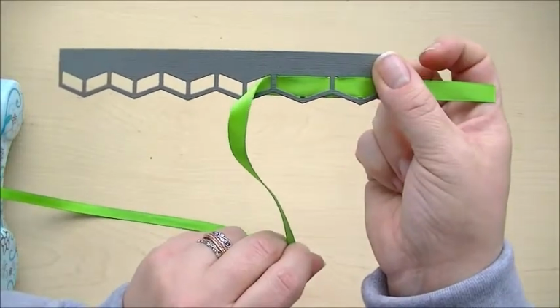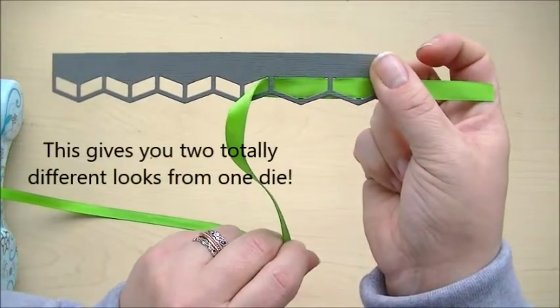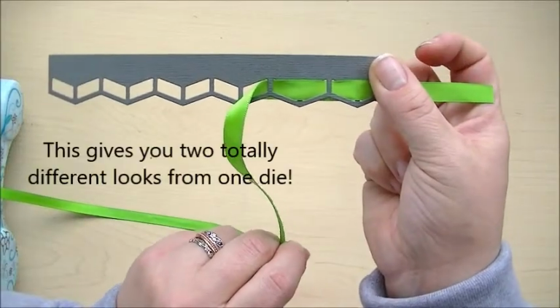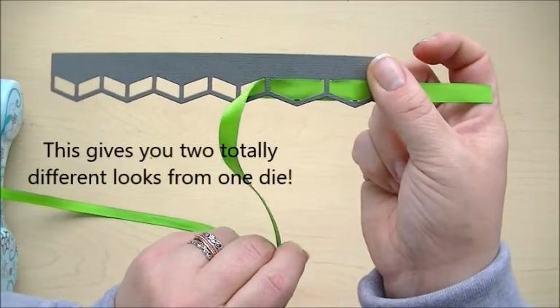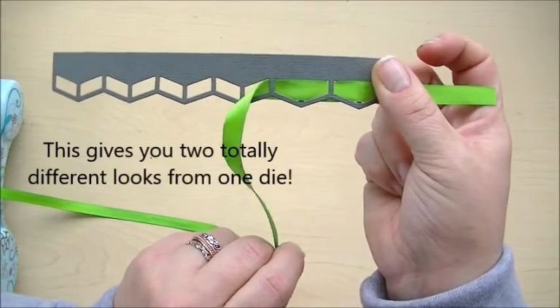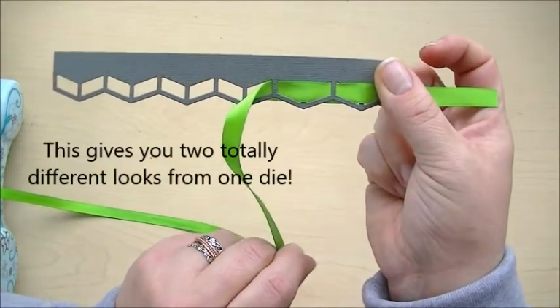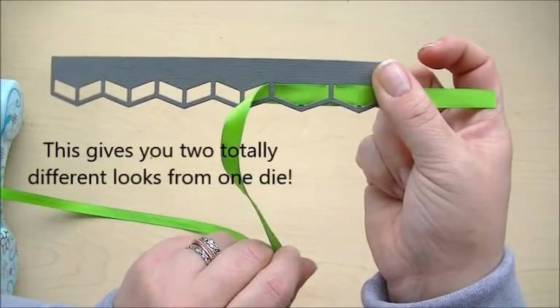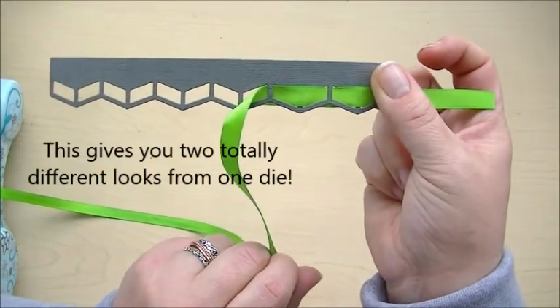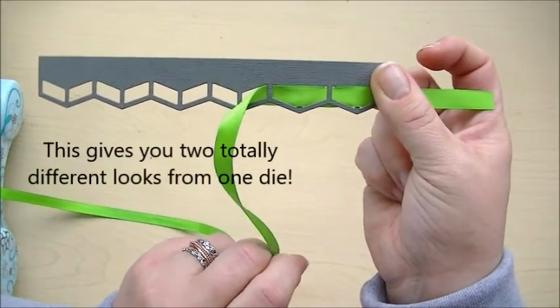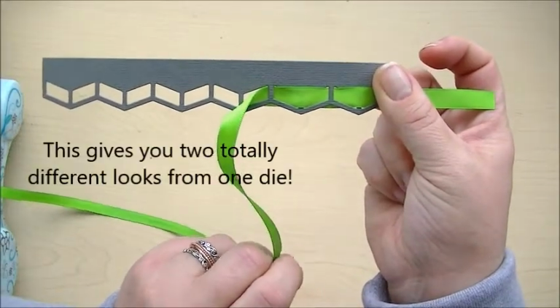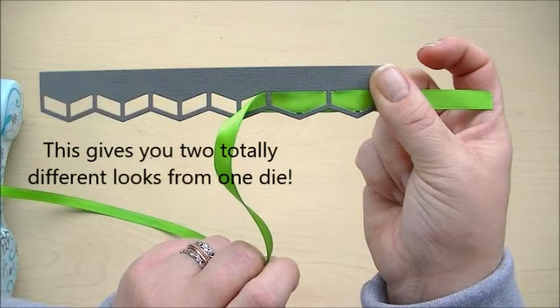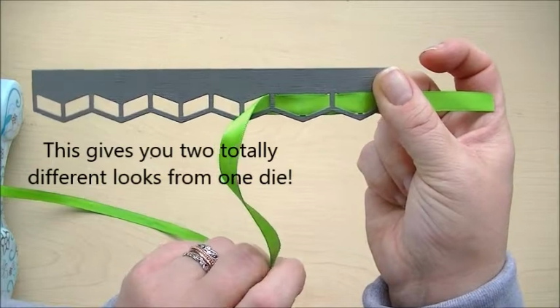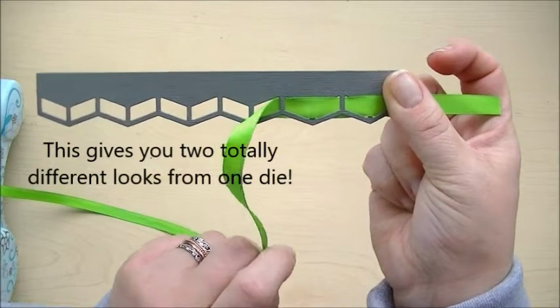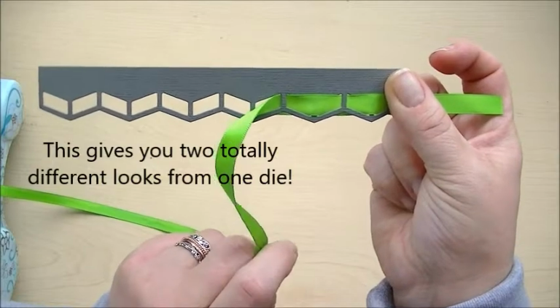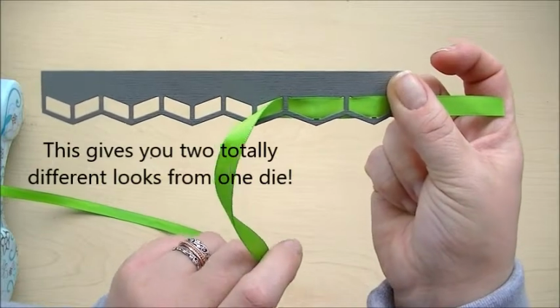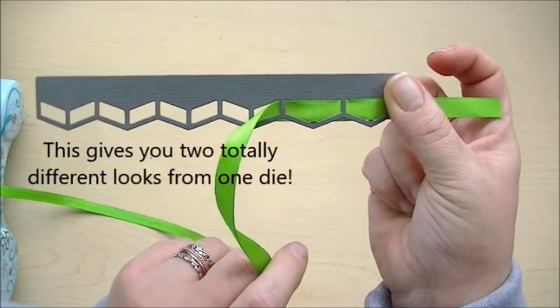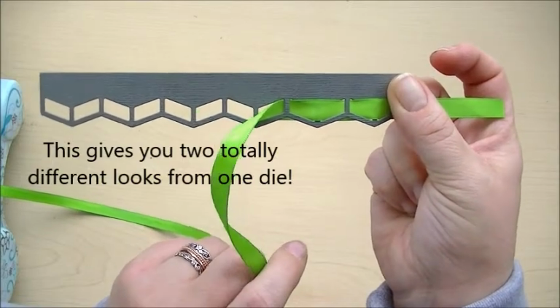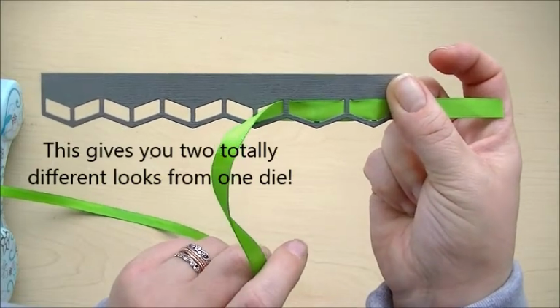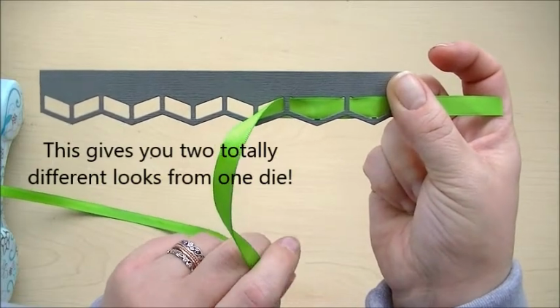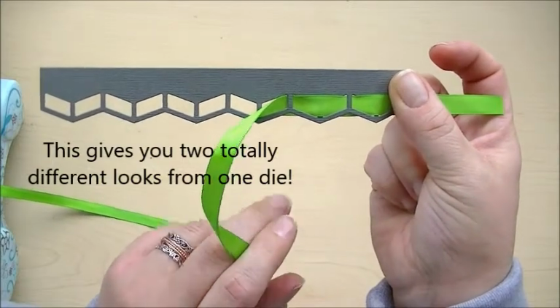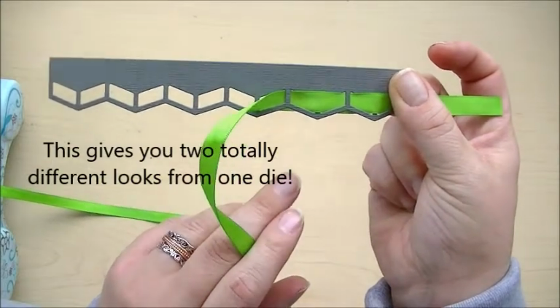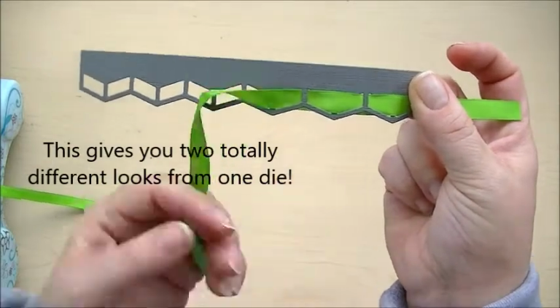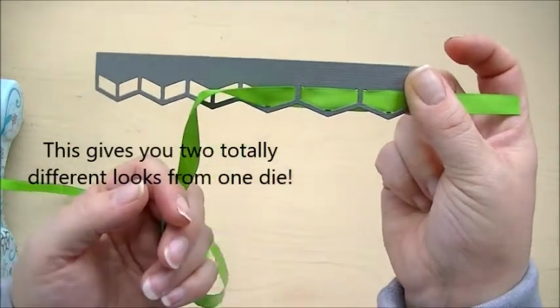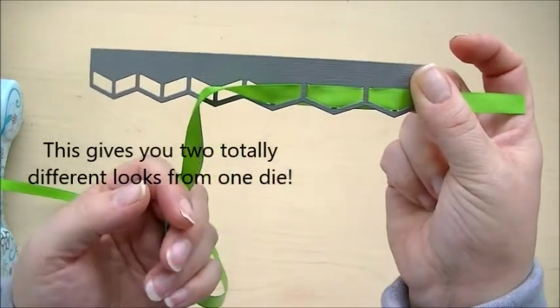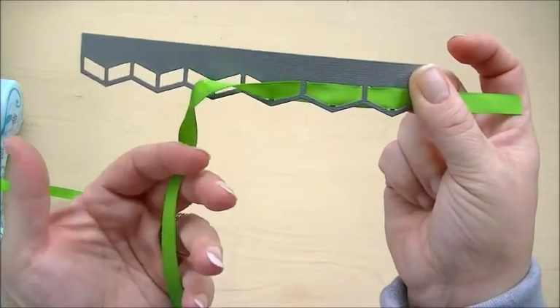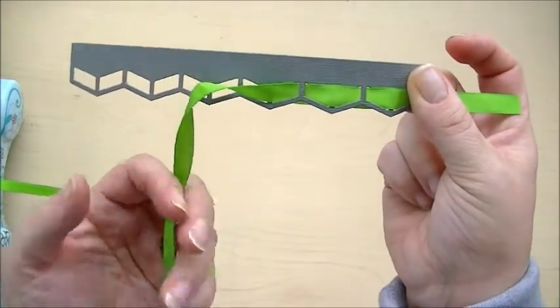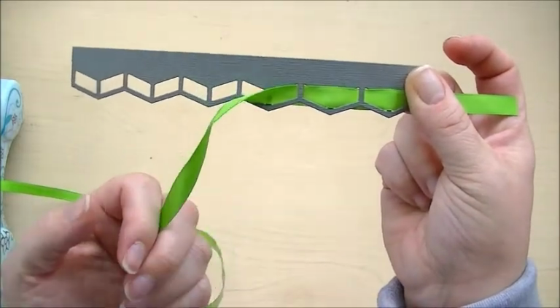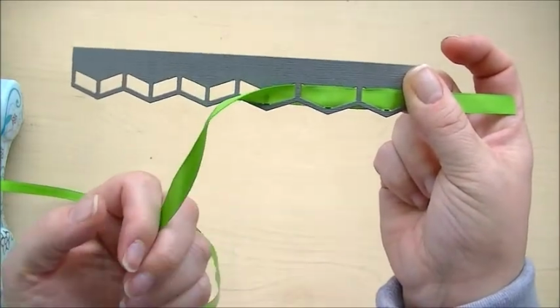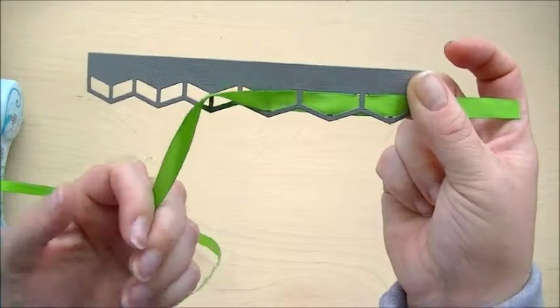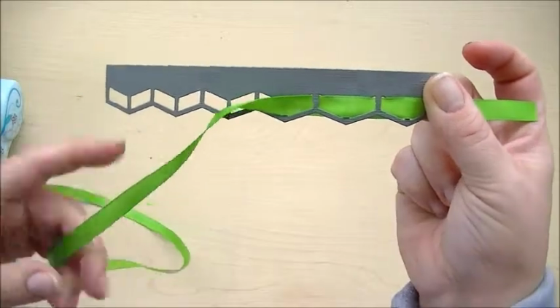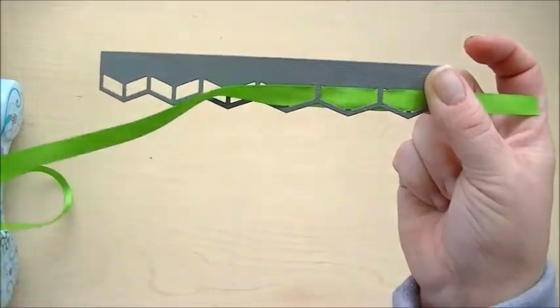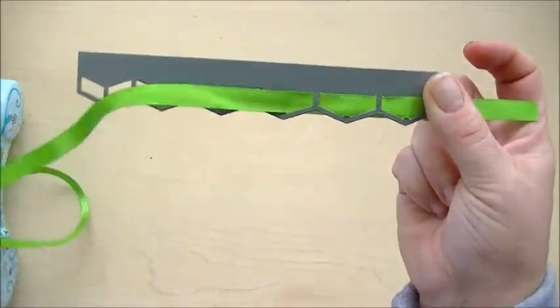I'm always about finding more uses out of a single die because it saves you money. Then you can buy more dies and more paper and have more fun scrapbooking. Have a great day!